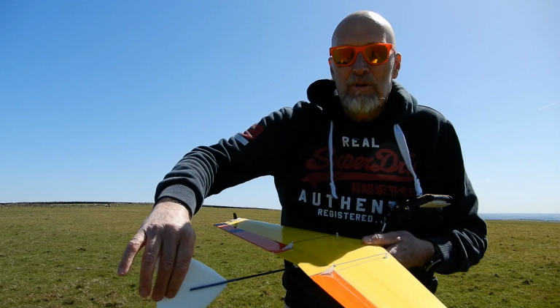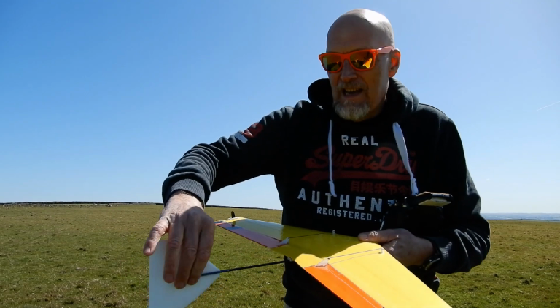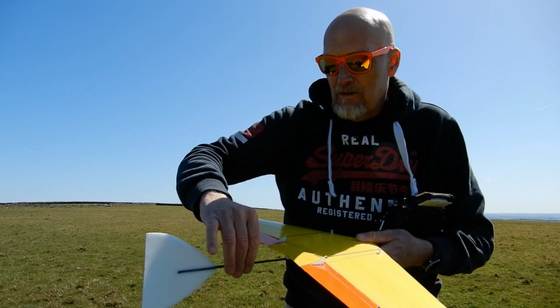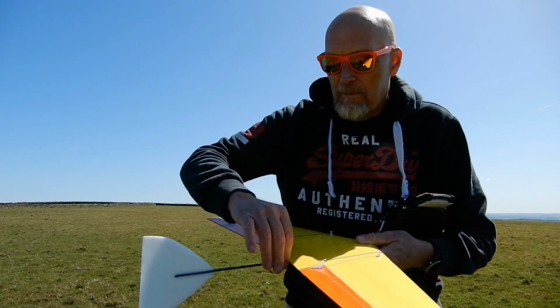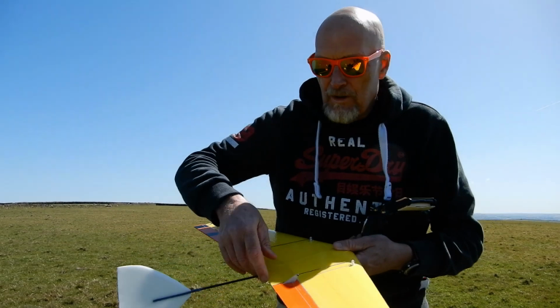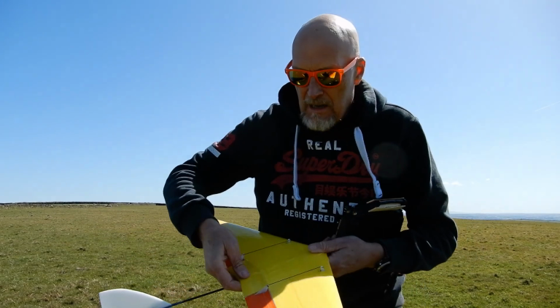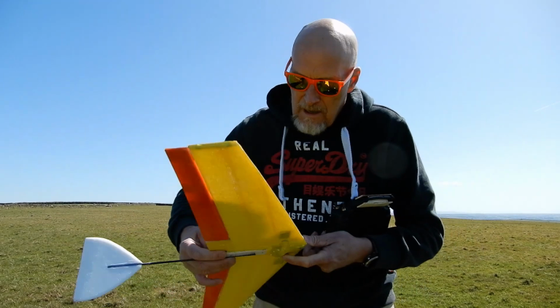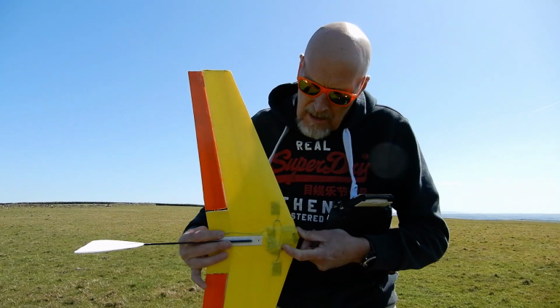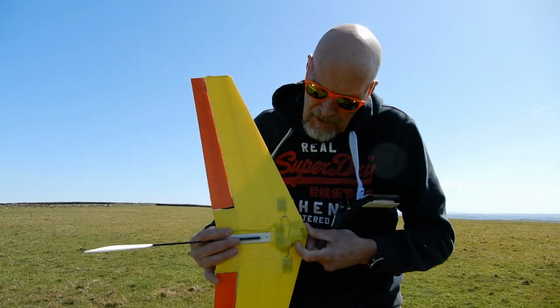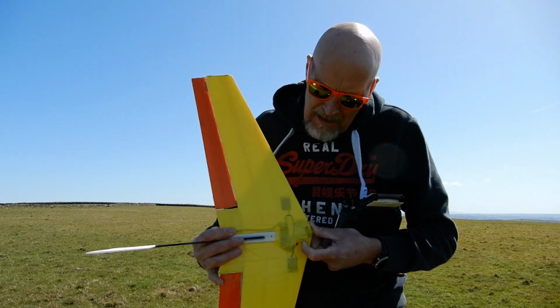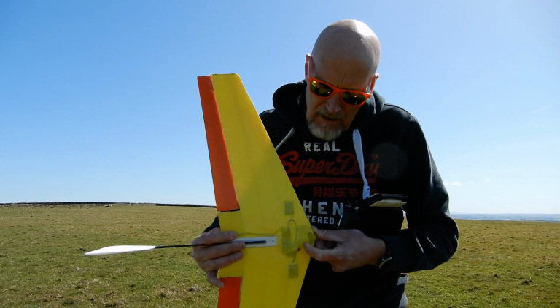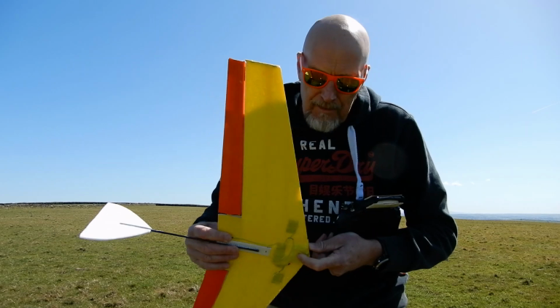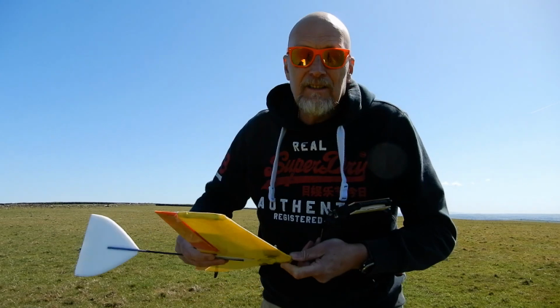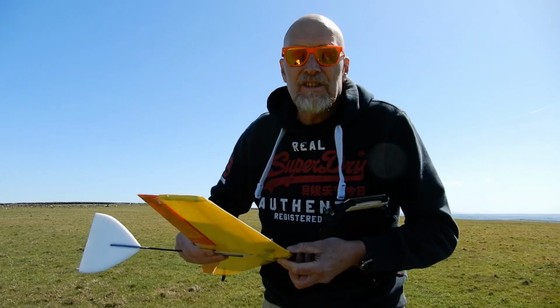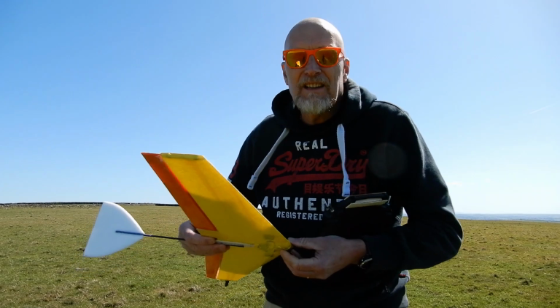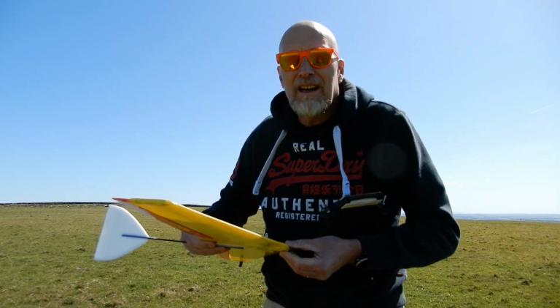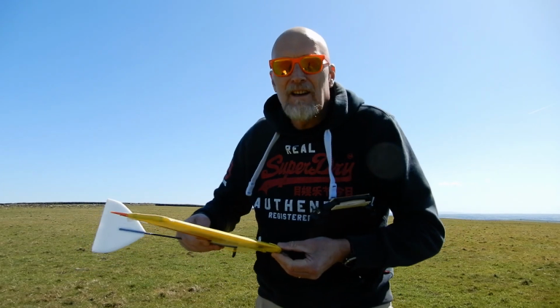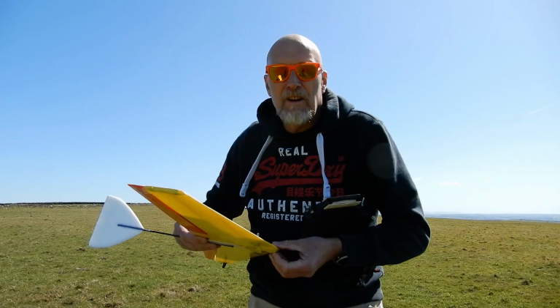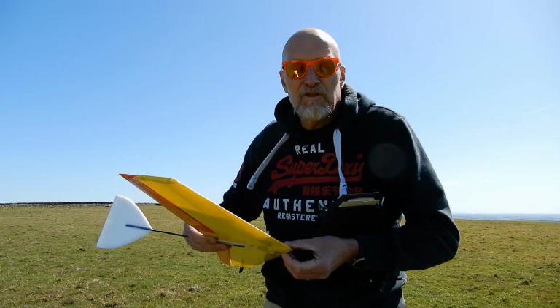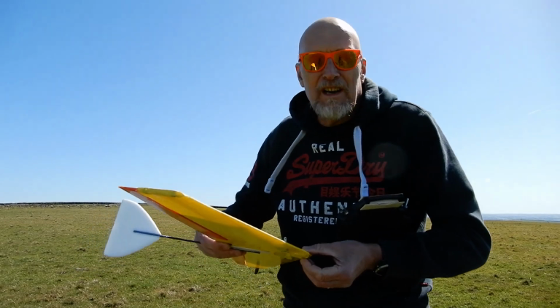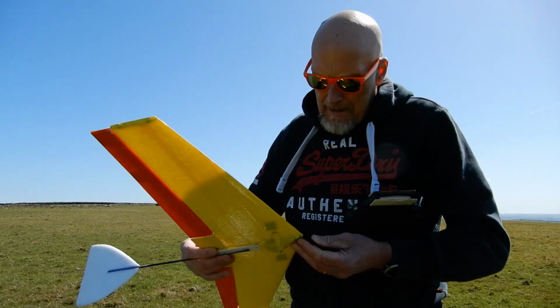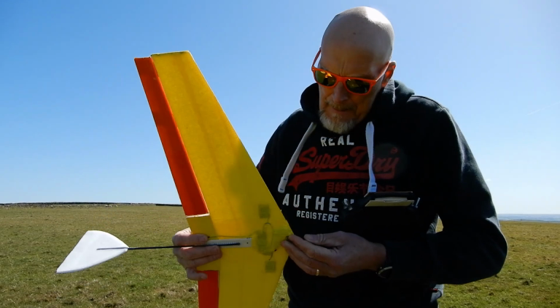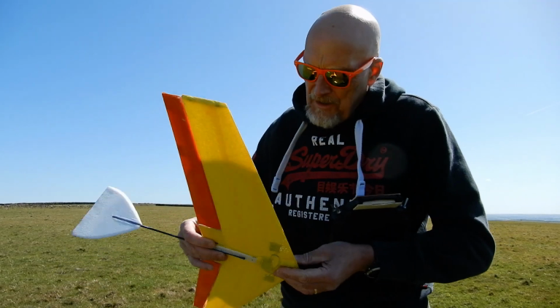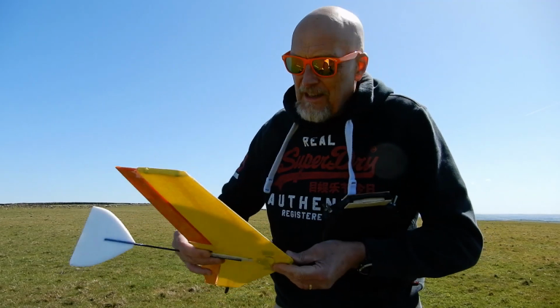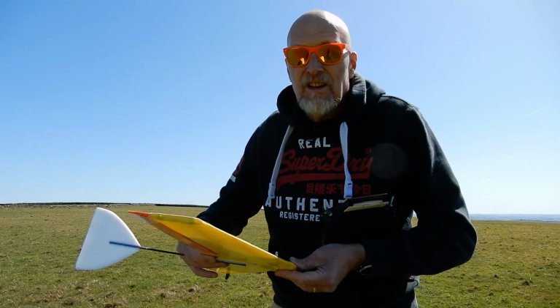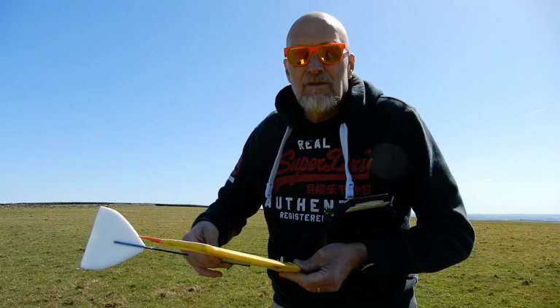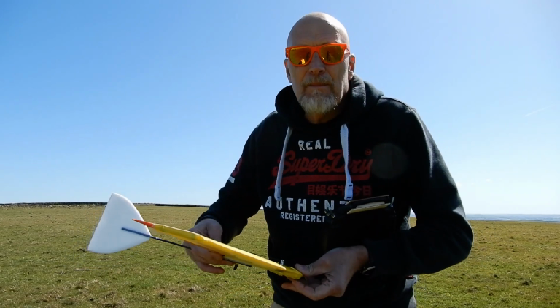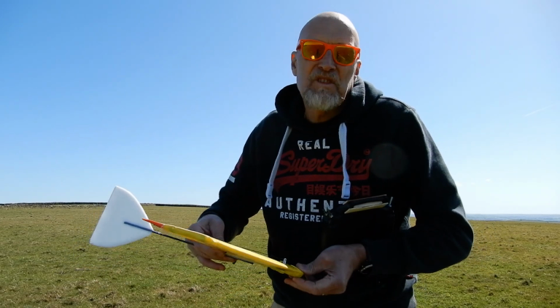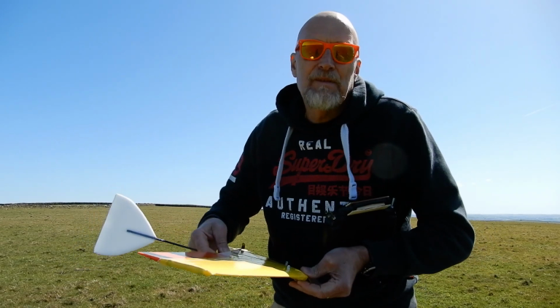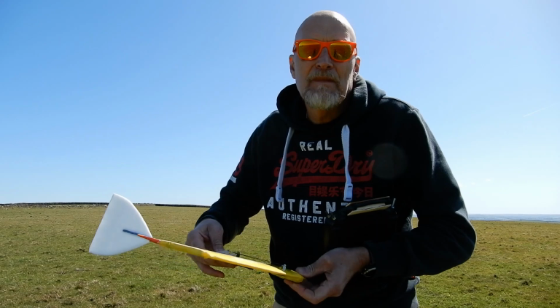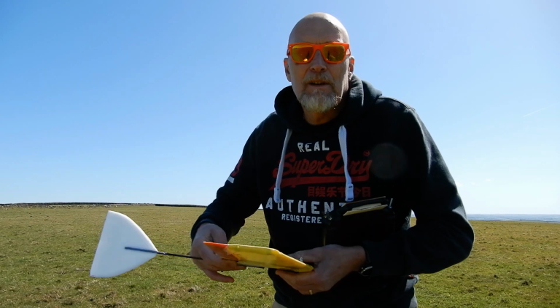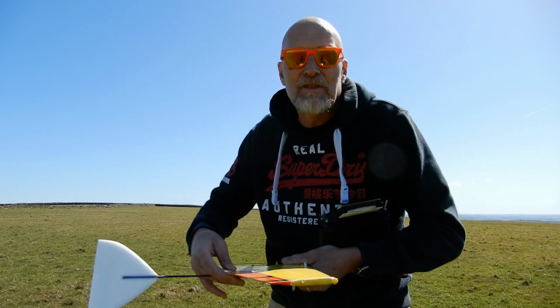Depron tail, carbon rod. It's just taped and glued on and obviously I've had to add half a house brick just to get the CG right, but it's a bit of fun. Let's see what happens.